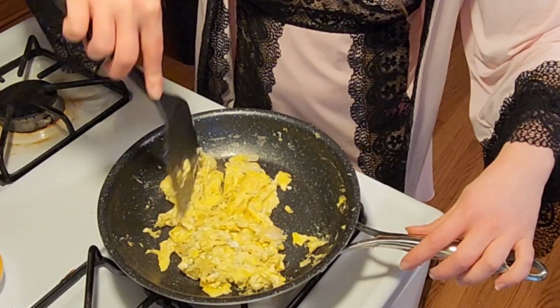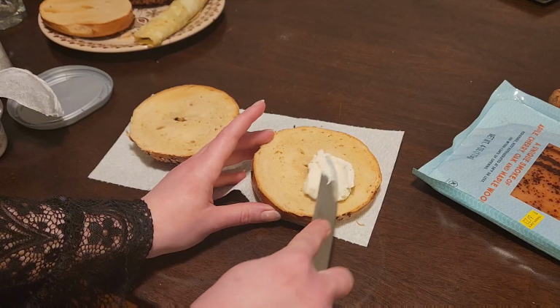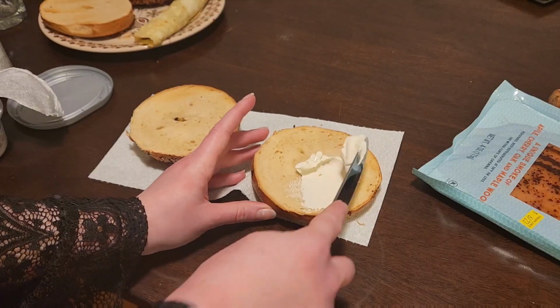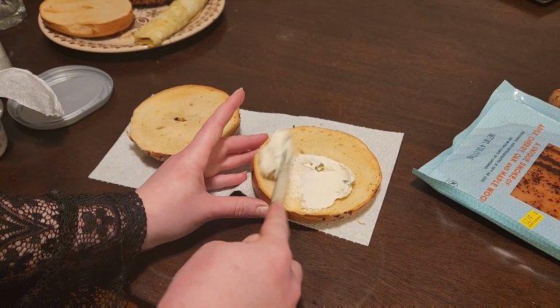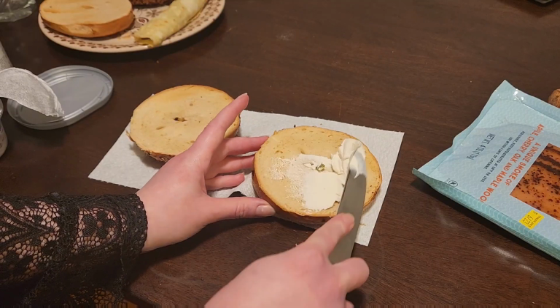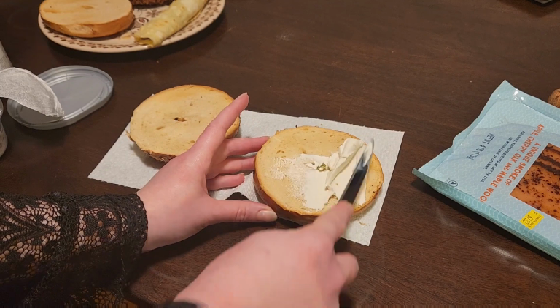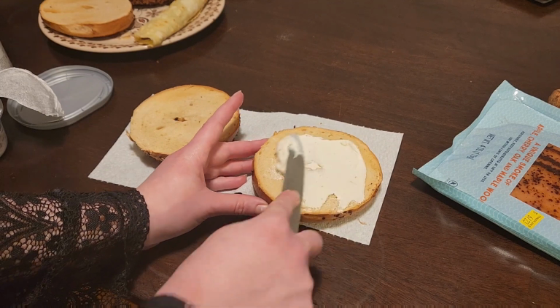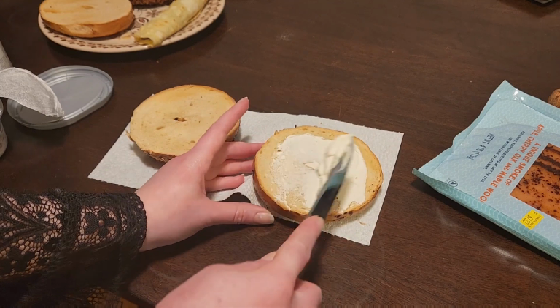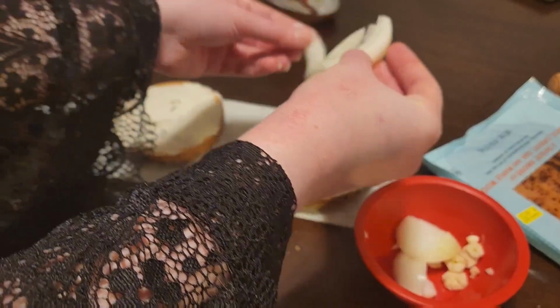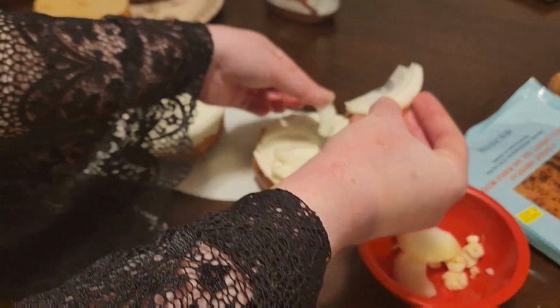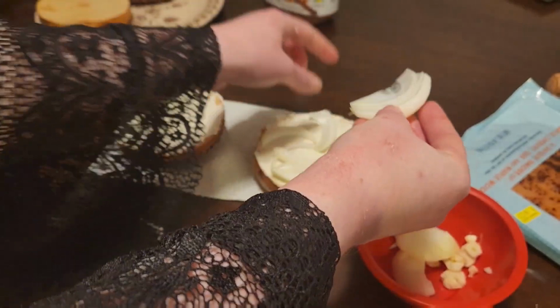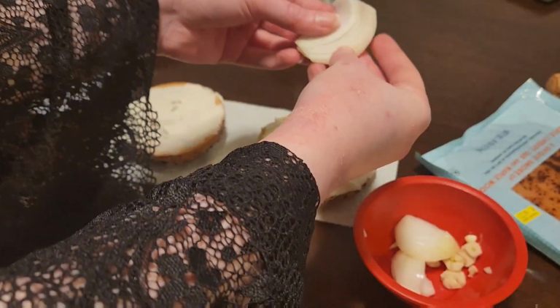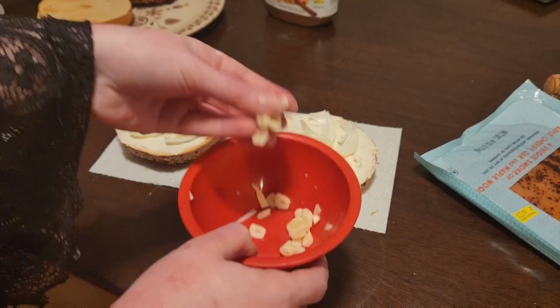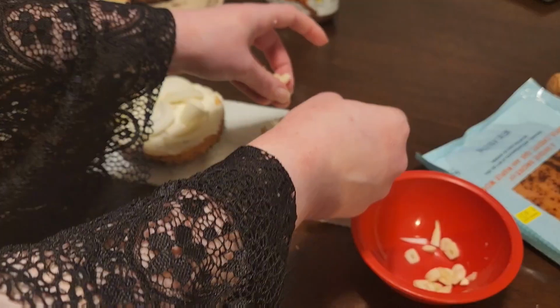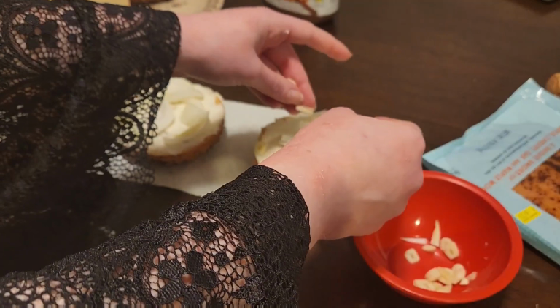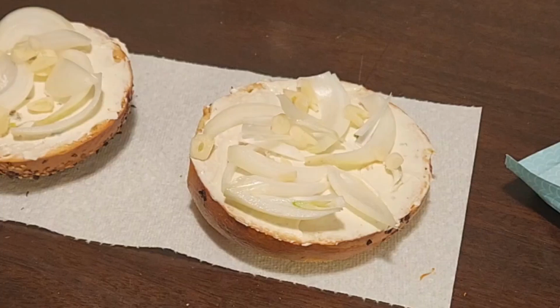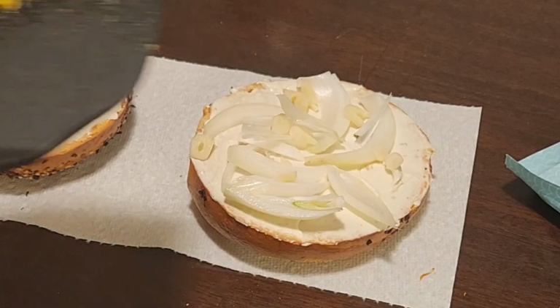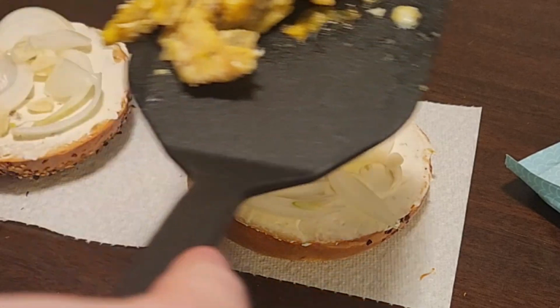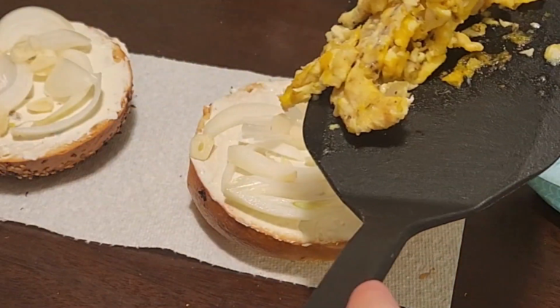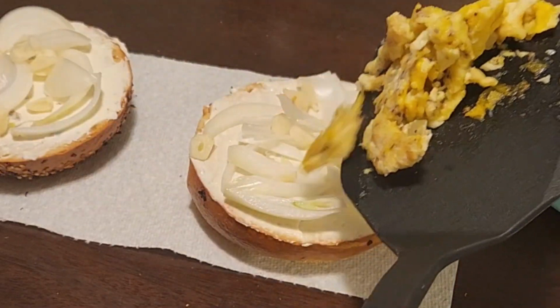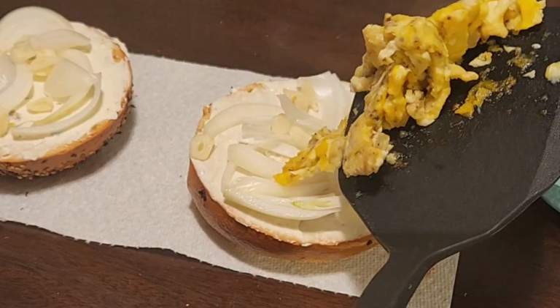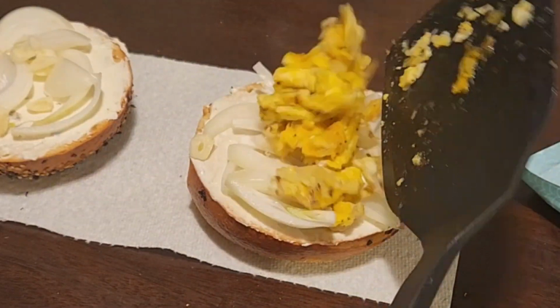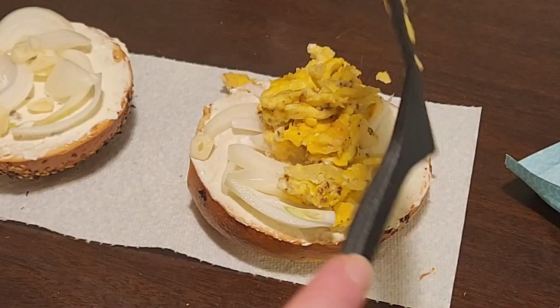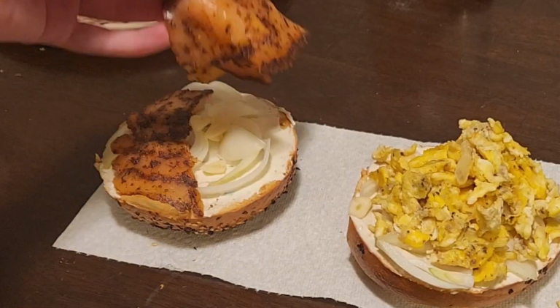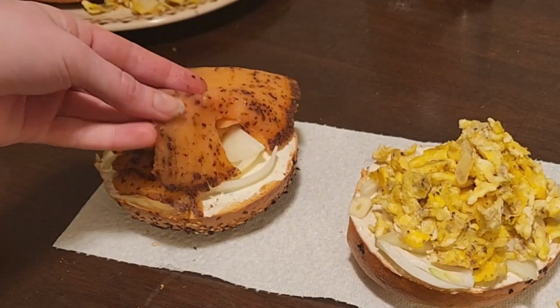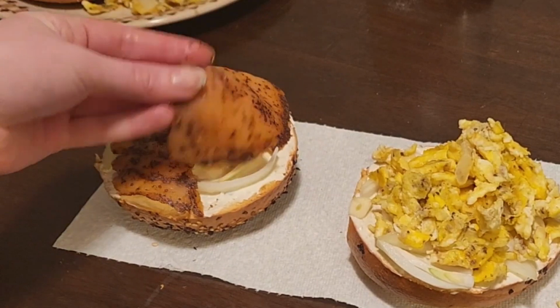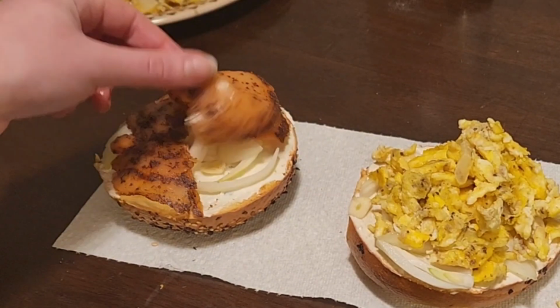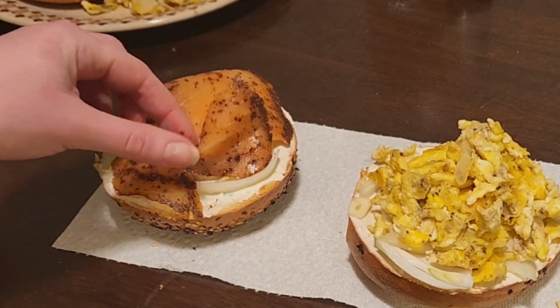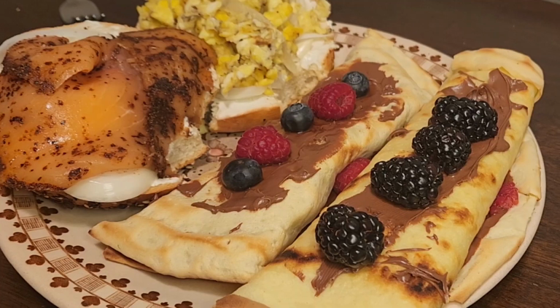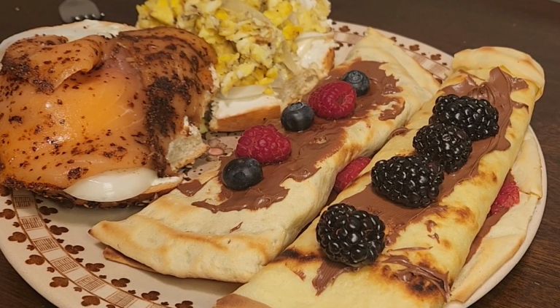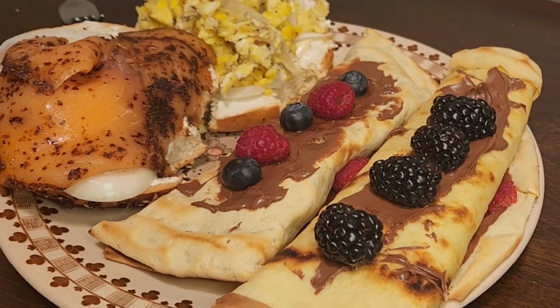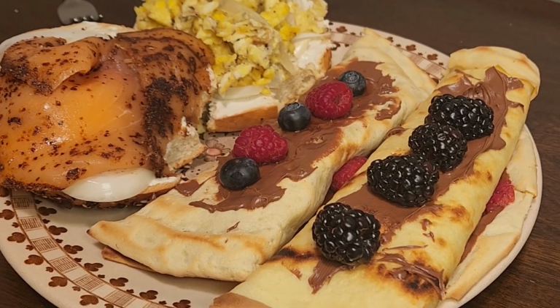Once that's all set and your bagels are toasted, get that cream cheese on there, as well as a little bit of onion, a little bit of garlic. I do like it raw, but if you would prefer it cooked, you can do that too. Get some salmon on there, or bacon, or anything you like, and then plate it all up.